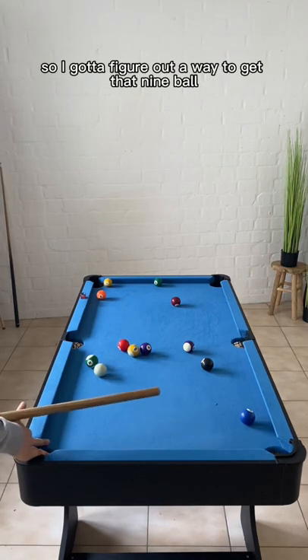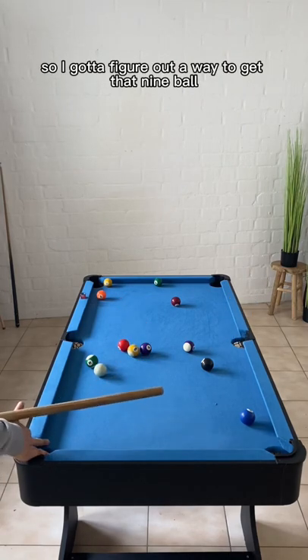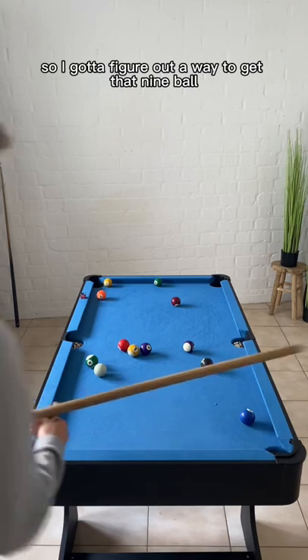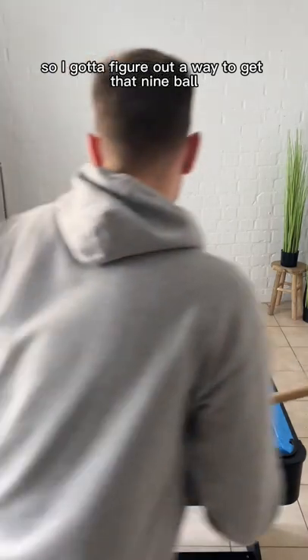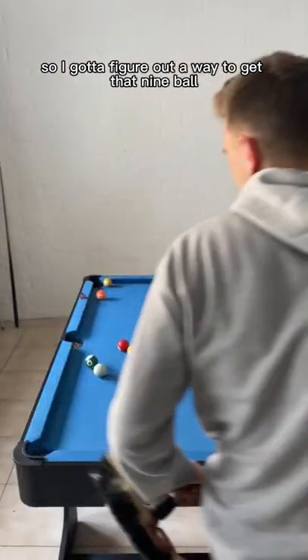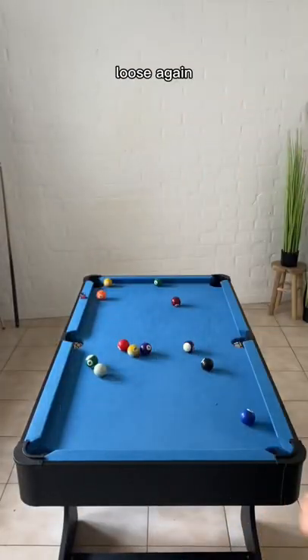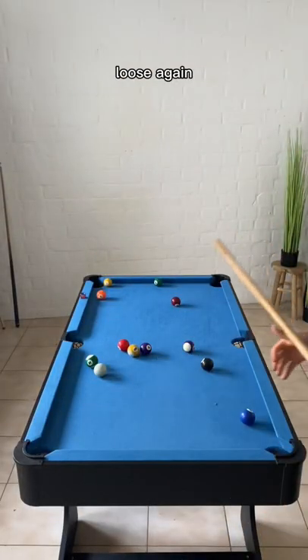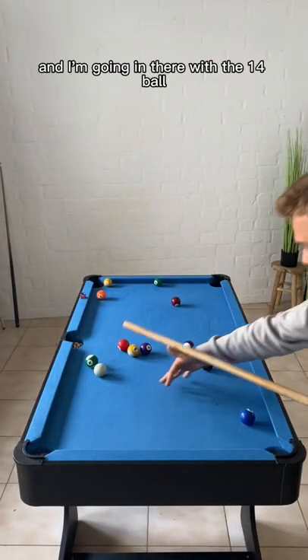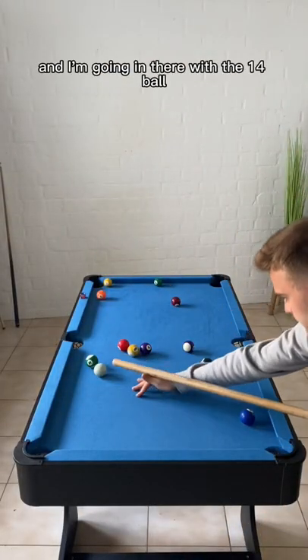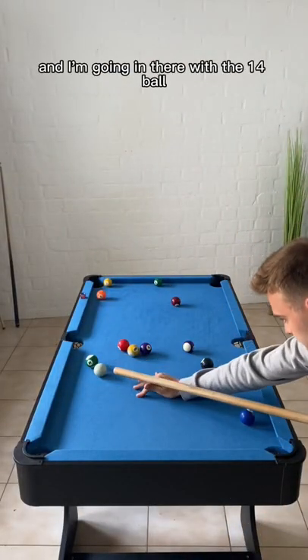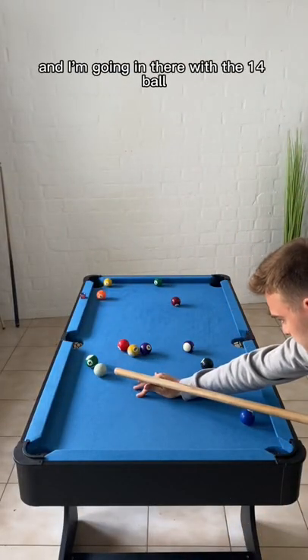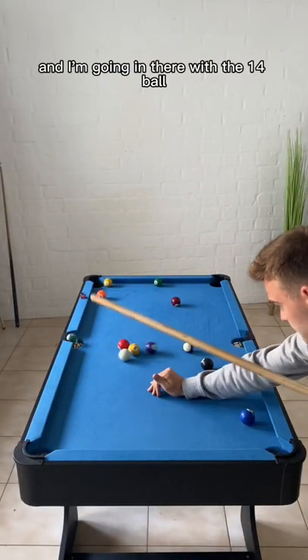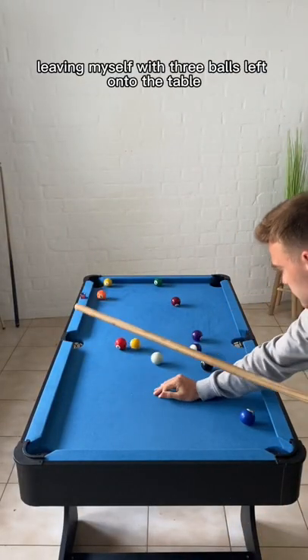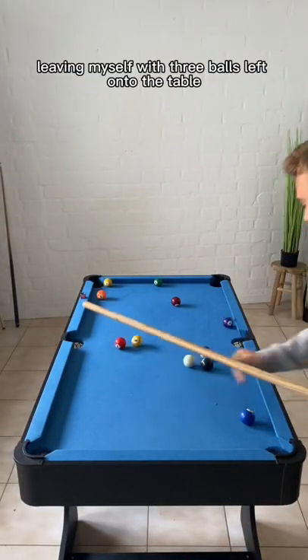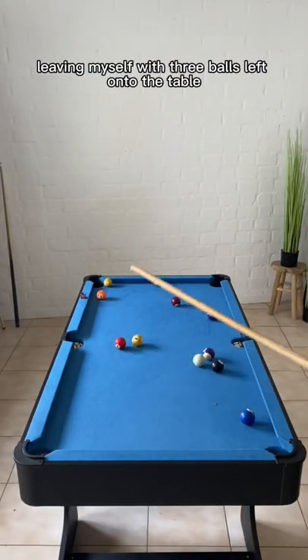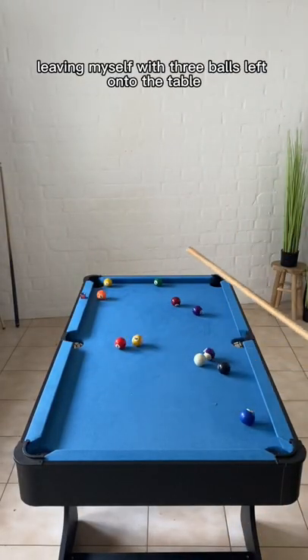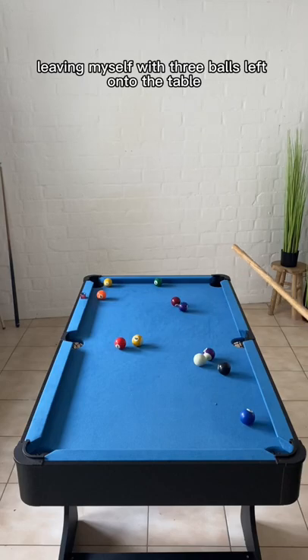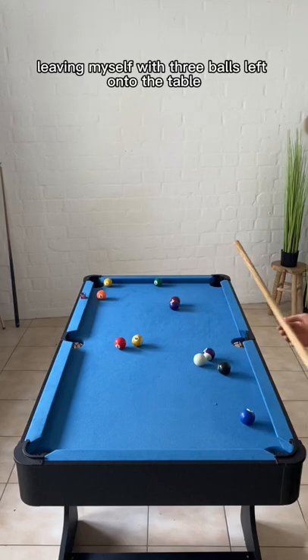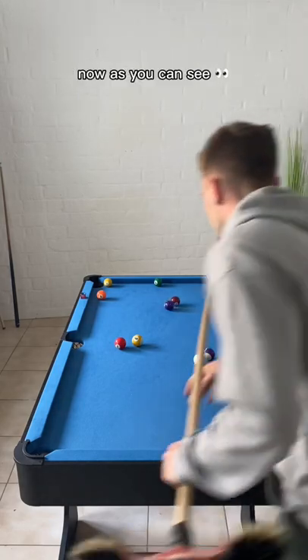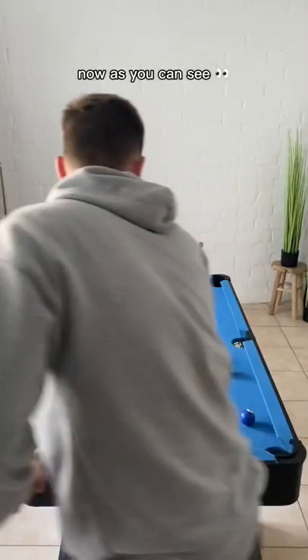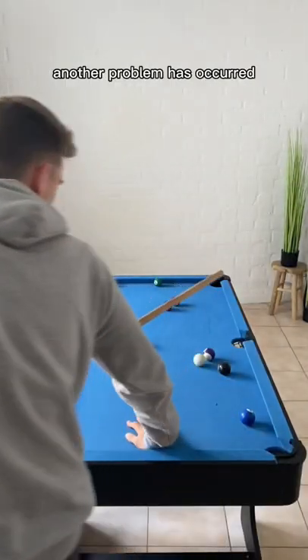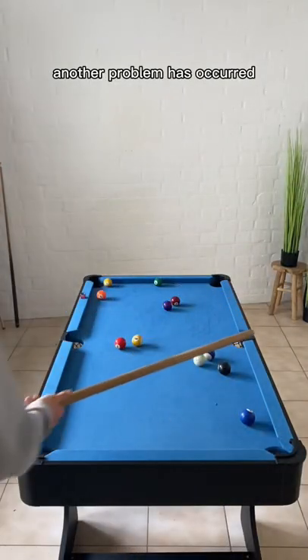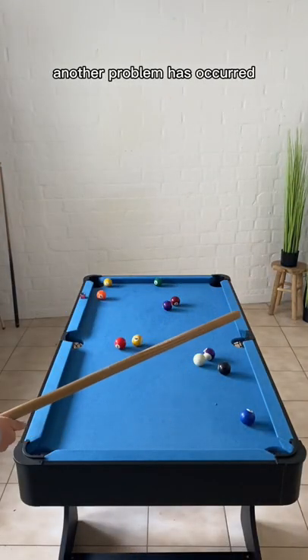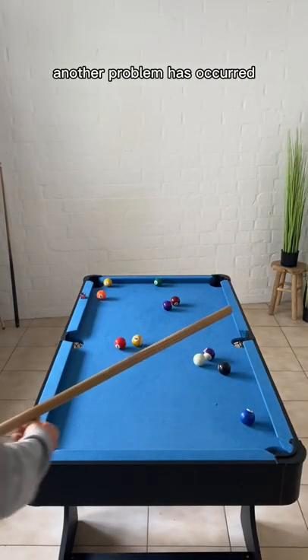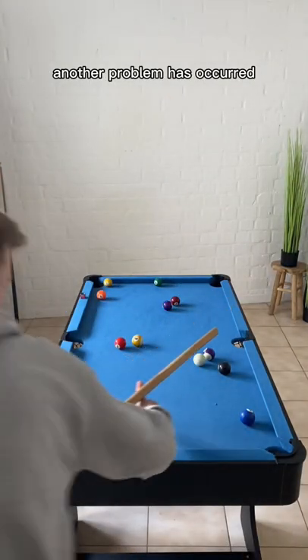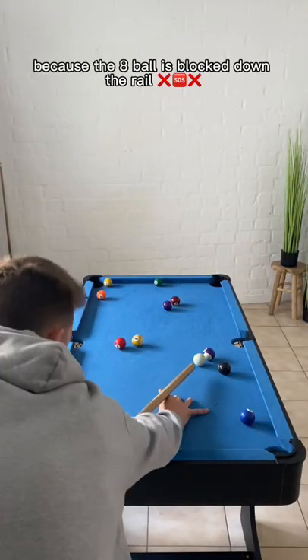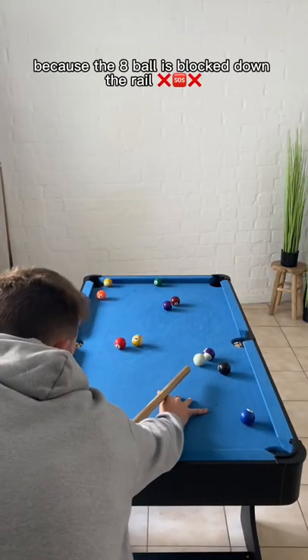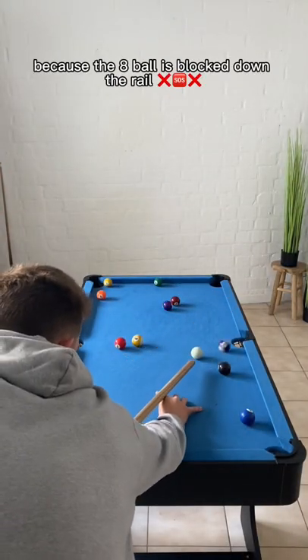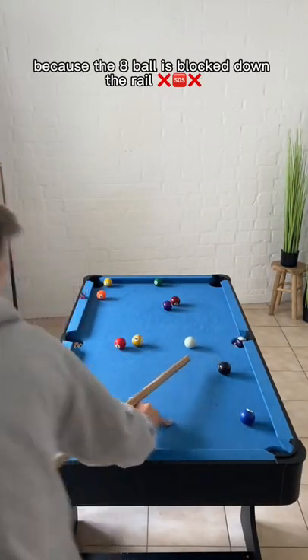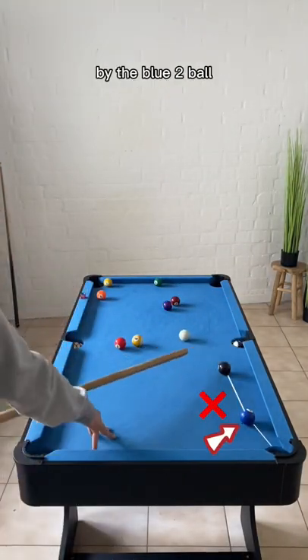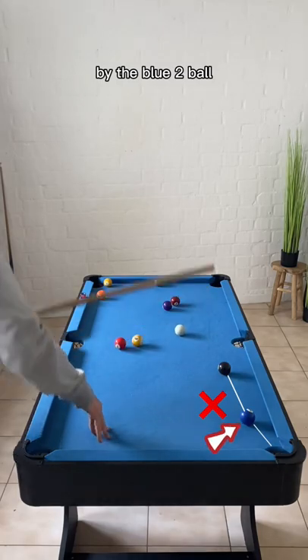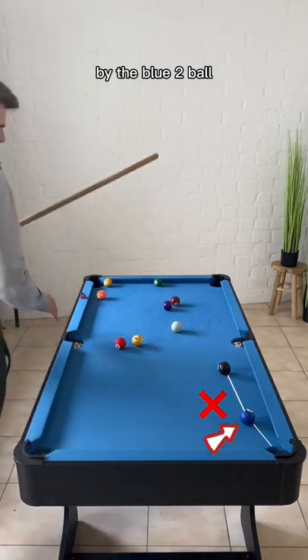So I gotta figure out a way to get that nine ball loose again, and I'm going in there with the 14 ball, leaving myself with three balls left on the table. Now, as you can see, another problem has occurred because the eight ball is blocked down the rail by the blue two ball.